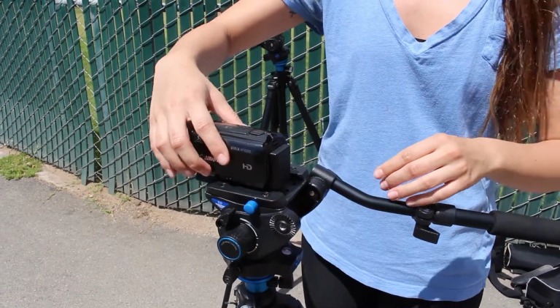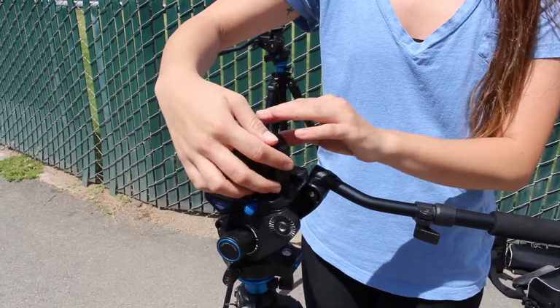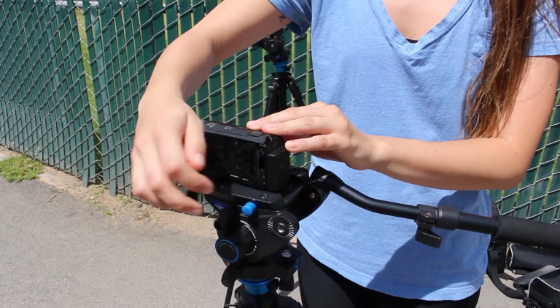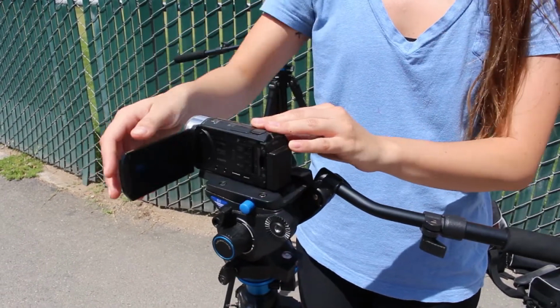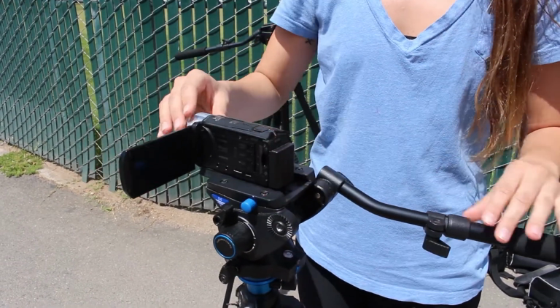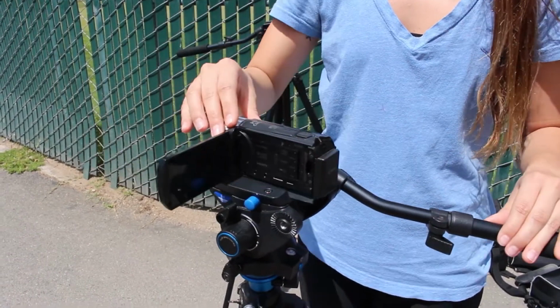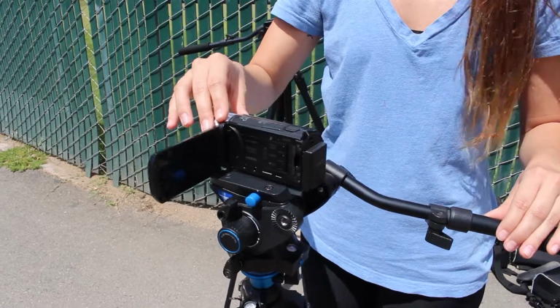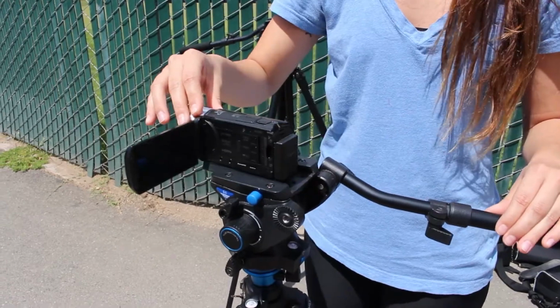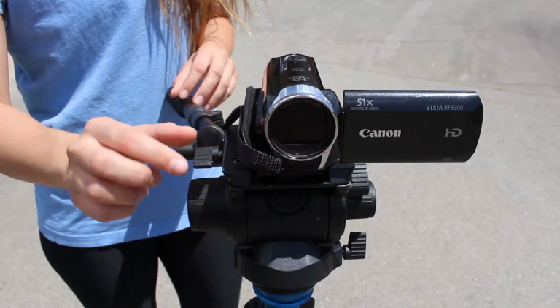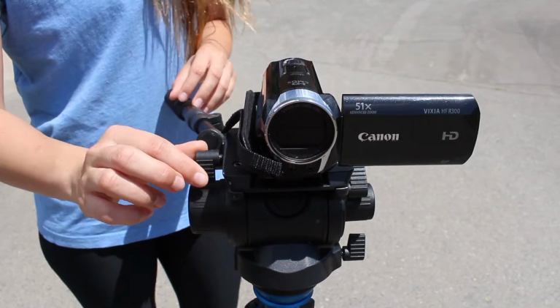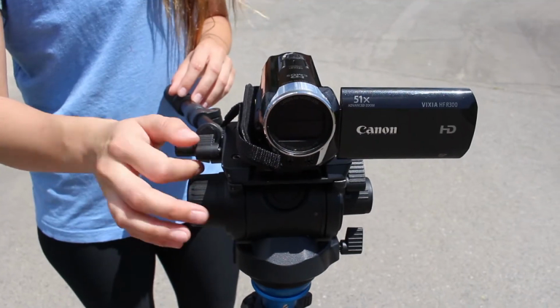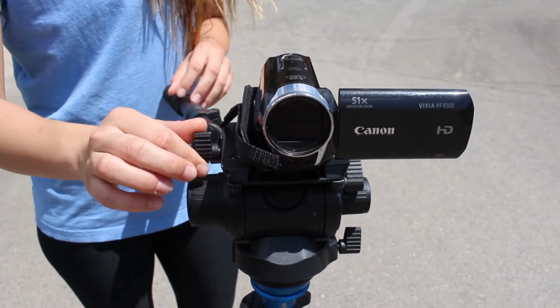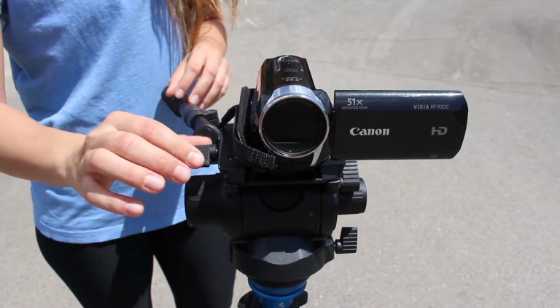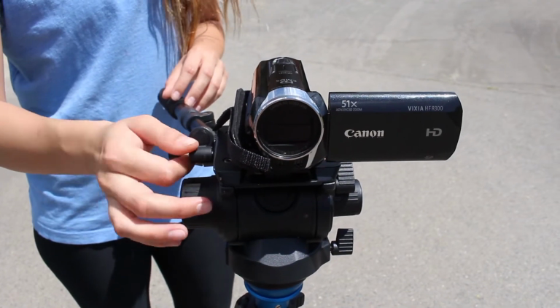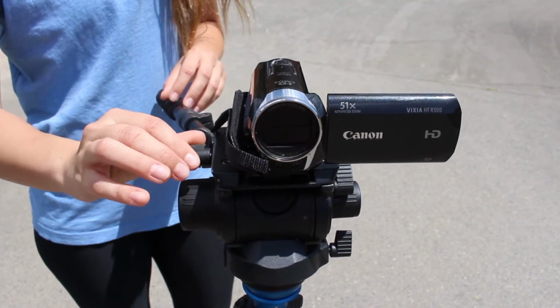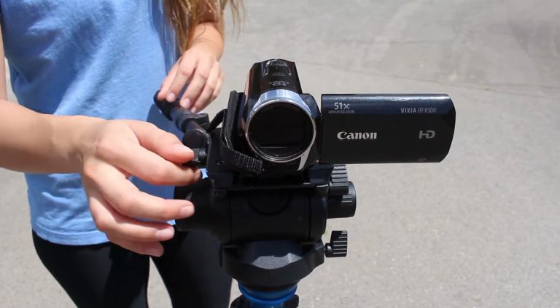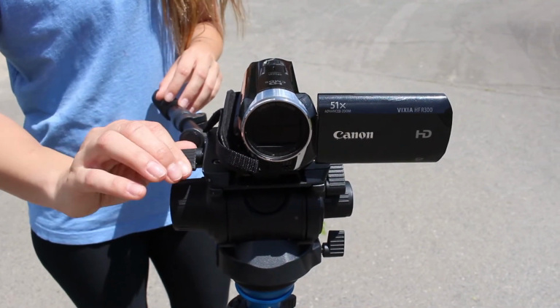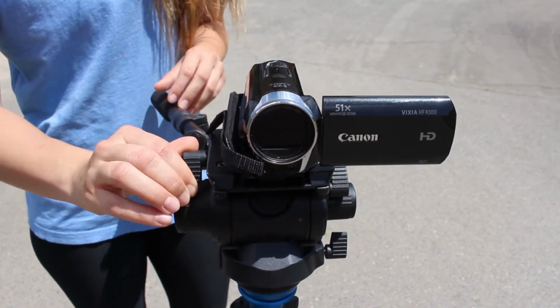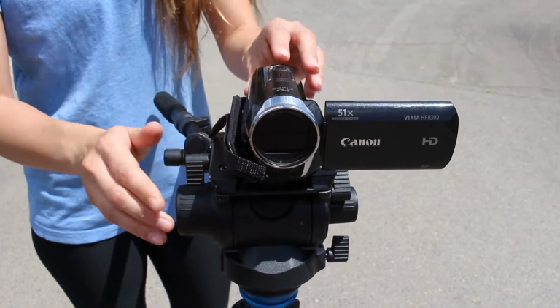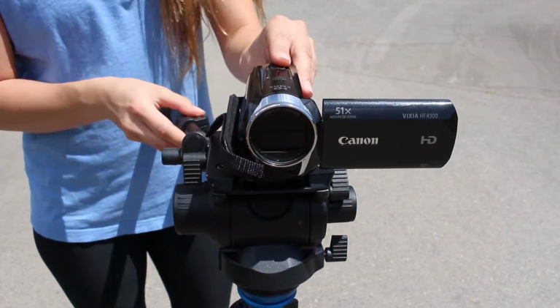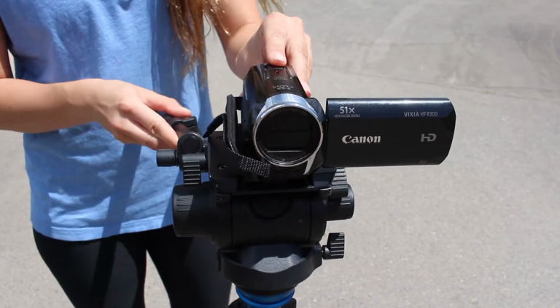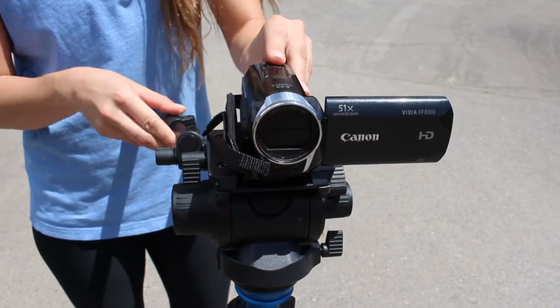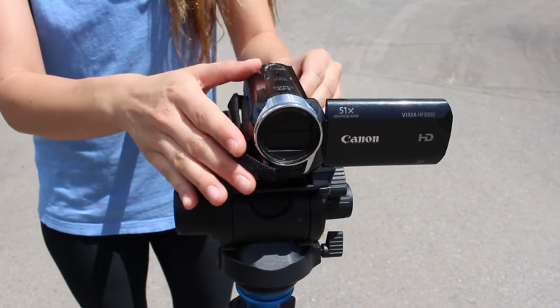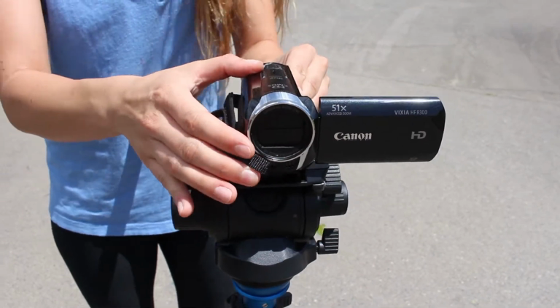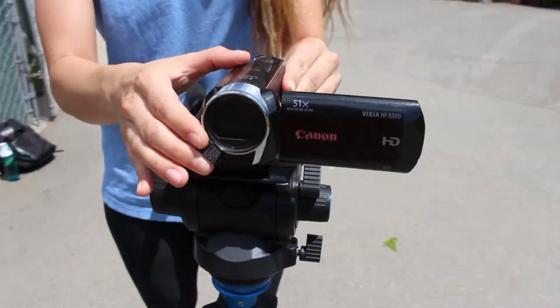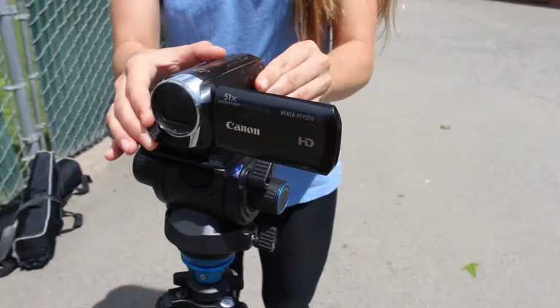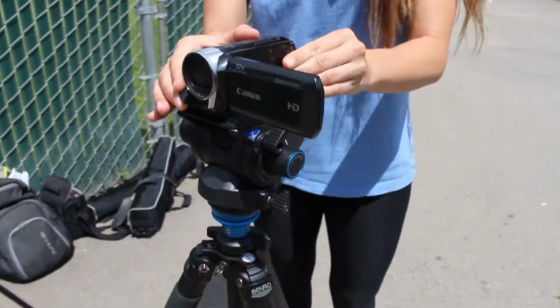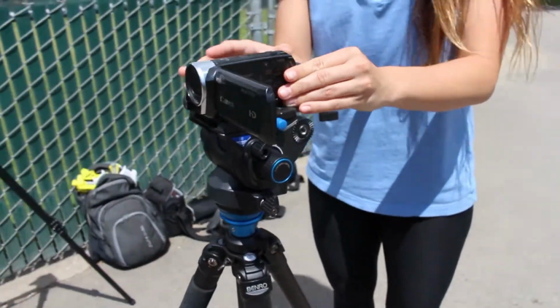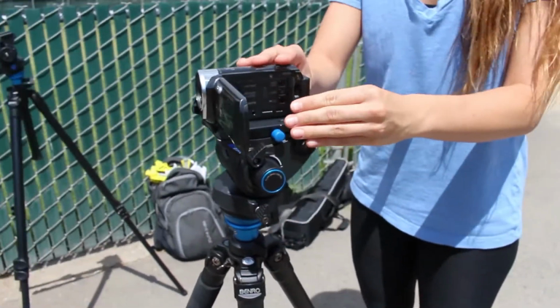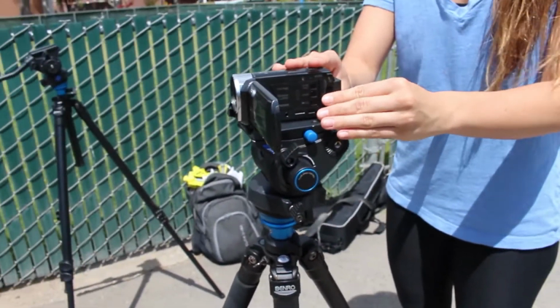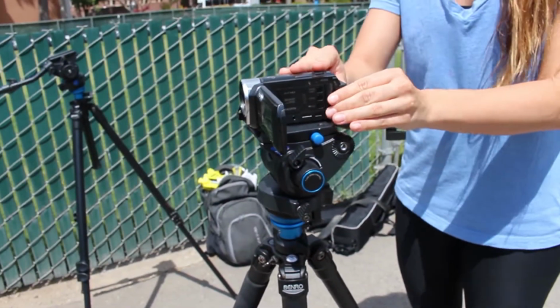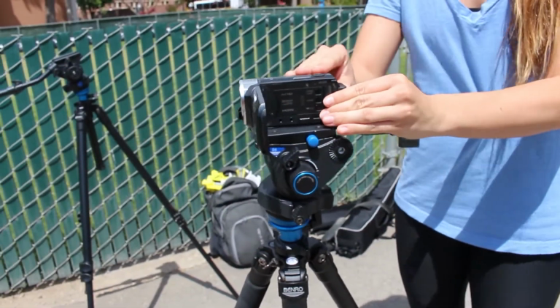As you can see, the camera still moves — it's not all the way tight. So to fix this, we tighten the notch on the side and now there is no camera movement when you push it.